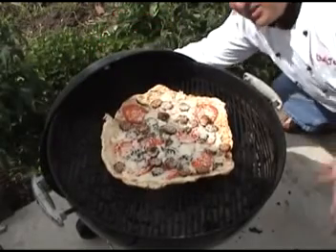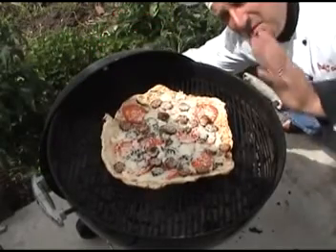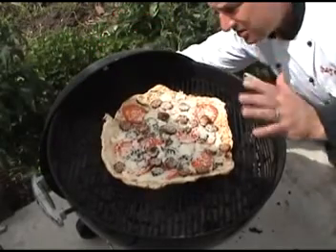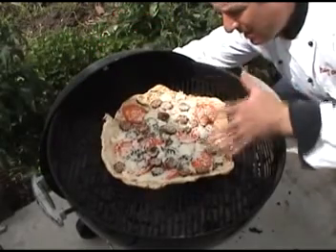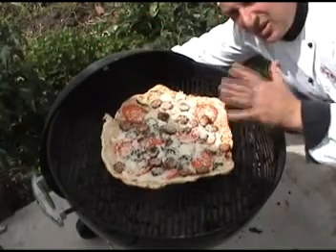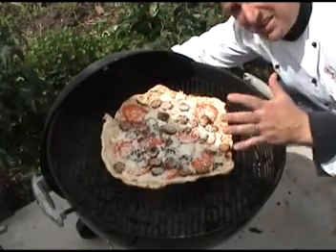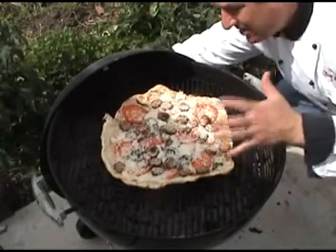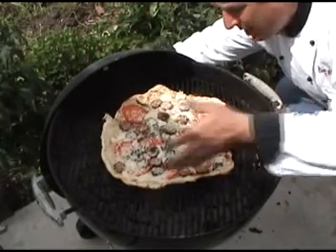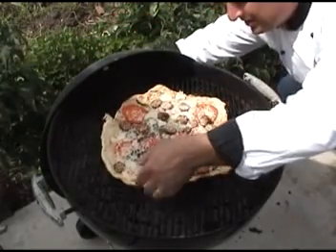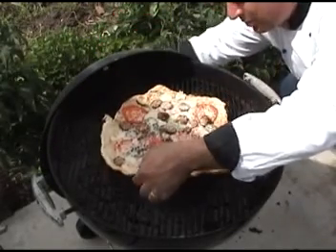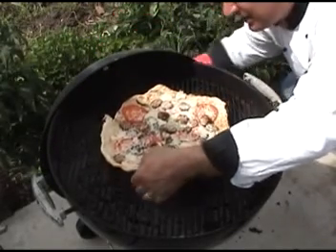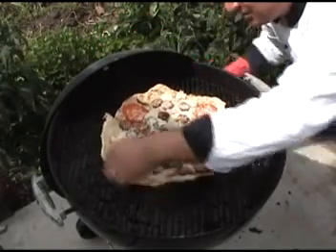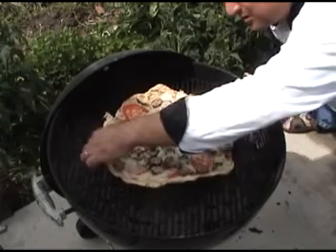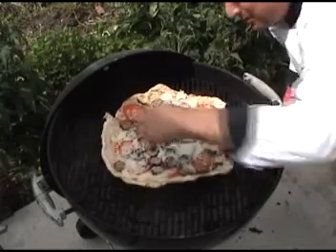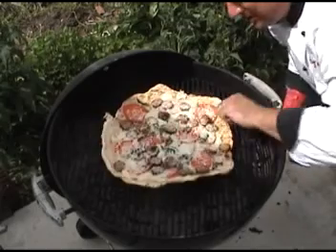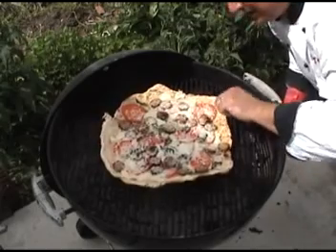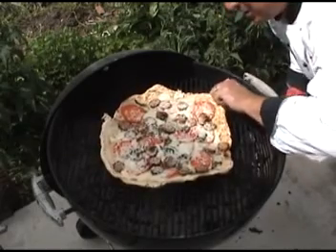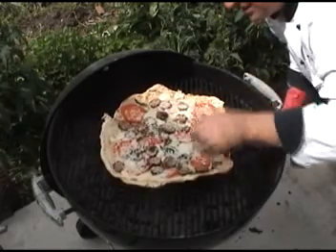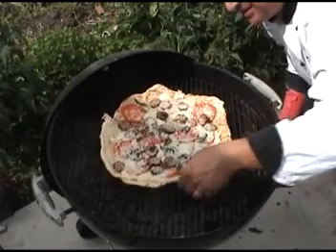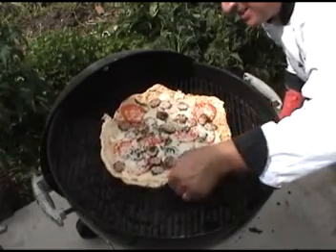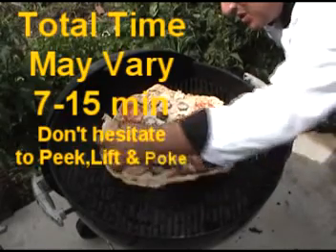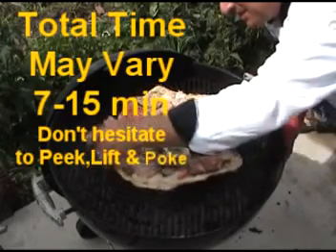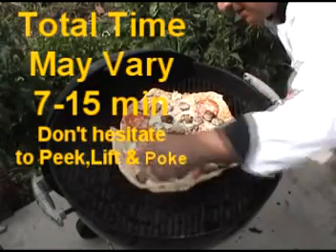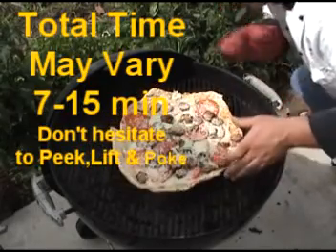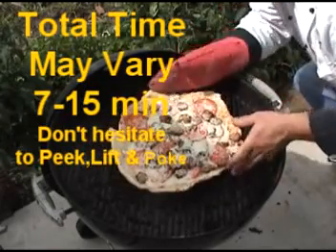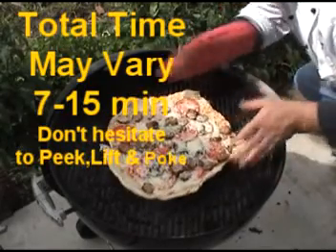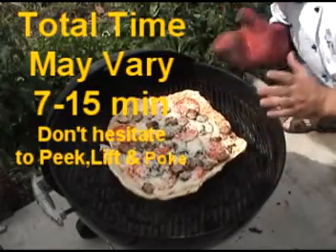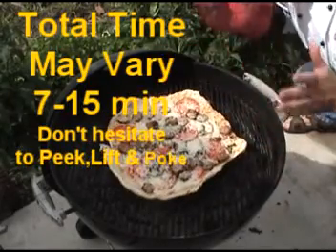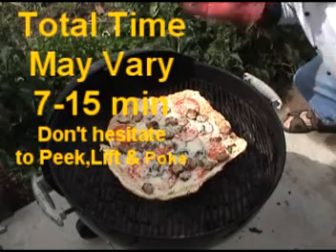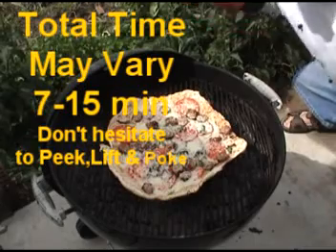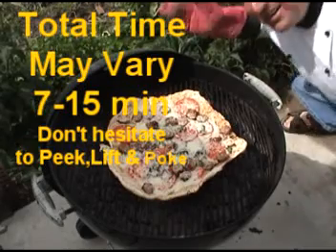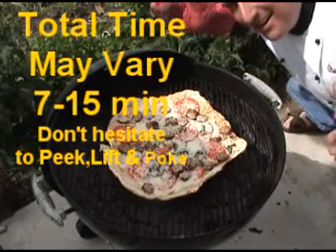Ten minutes has gone by and the cheese is nice and bubbly at this point. The crust appears to be cooked — it's nice and thin, feels crispy. I can't wait to dig in.